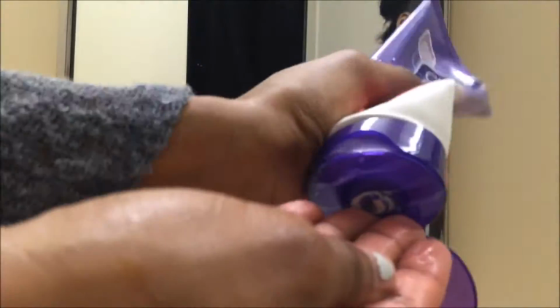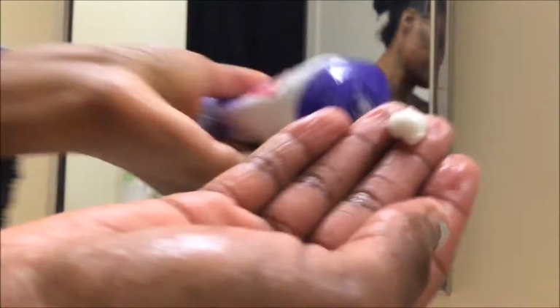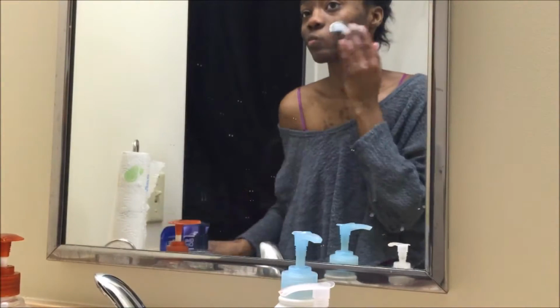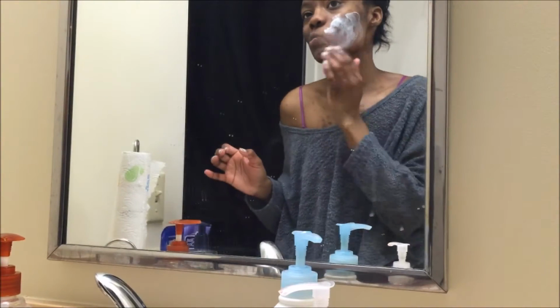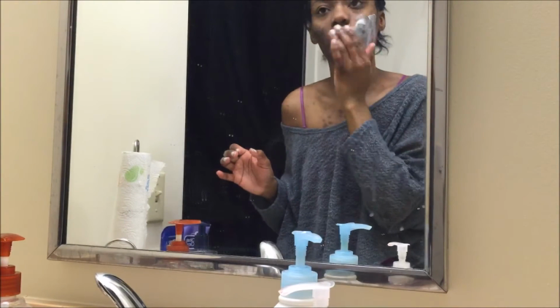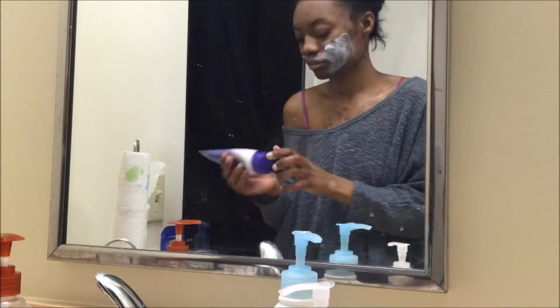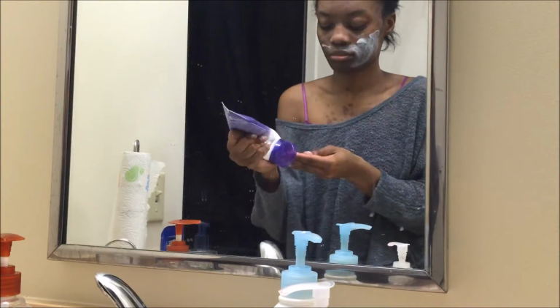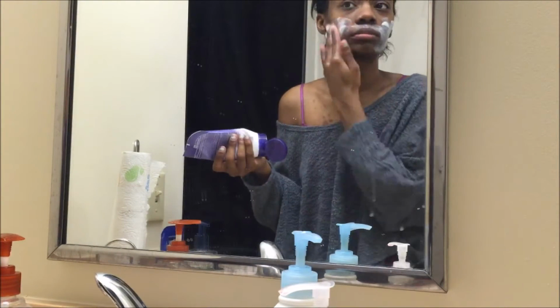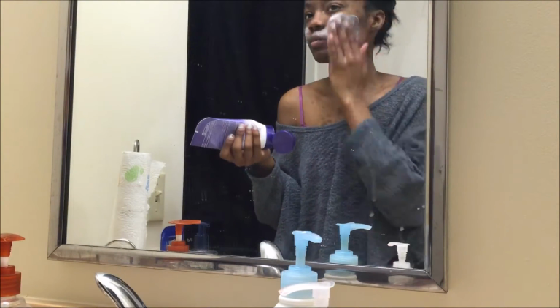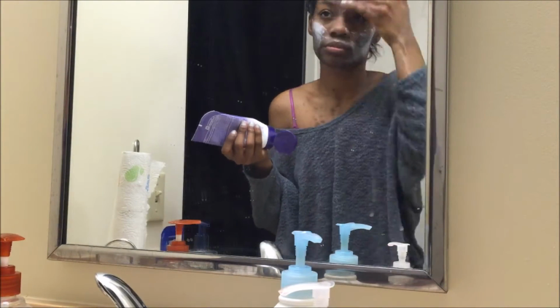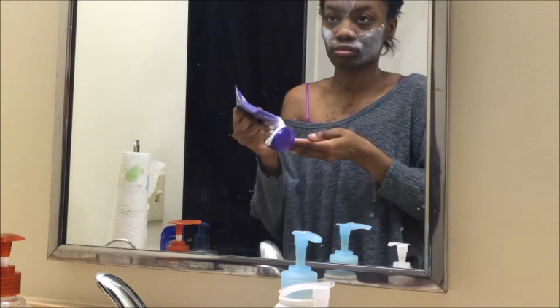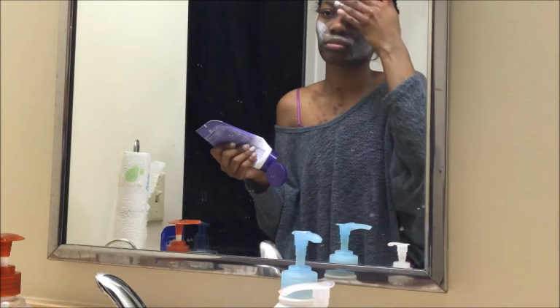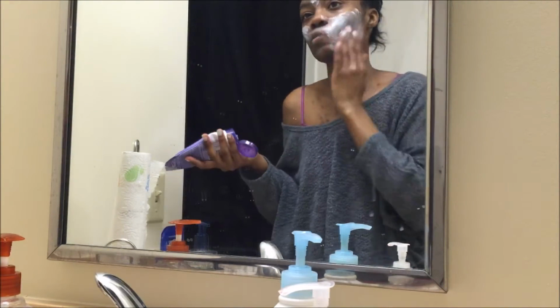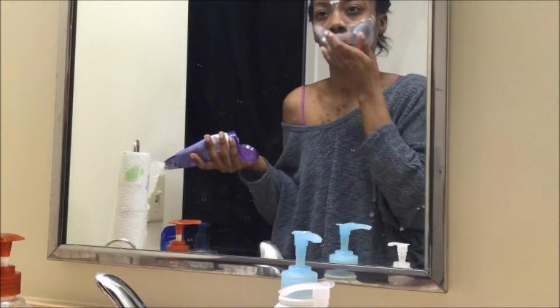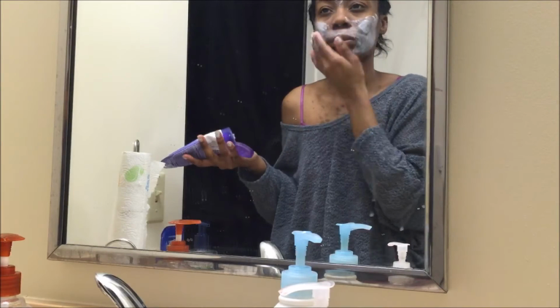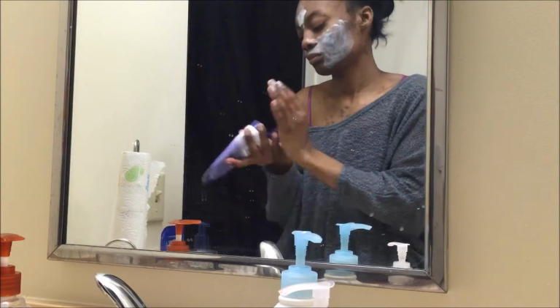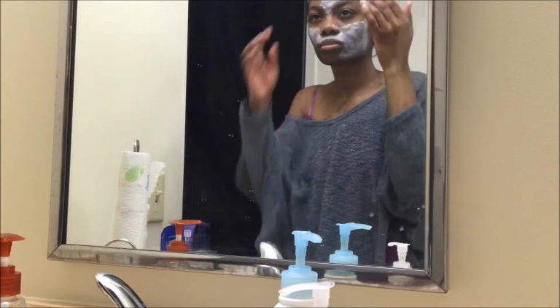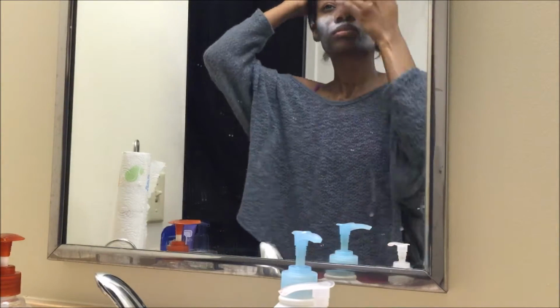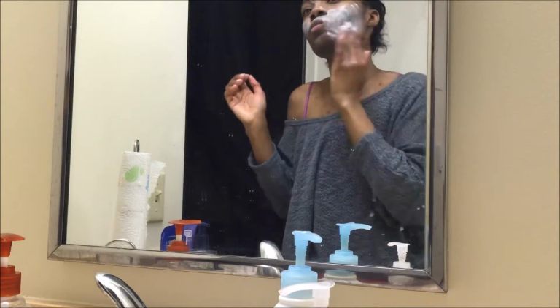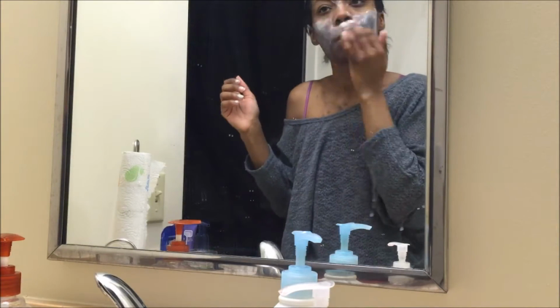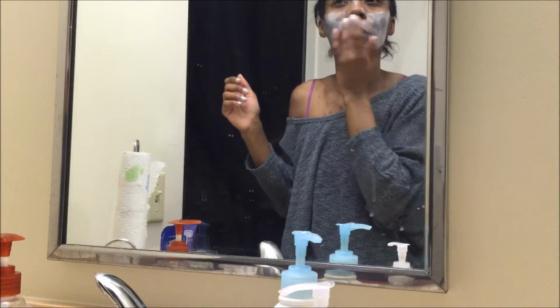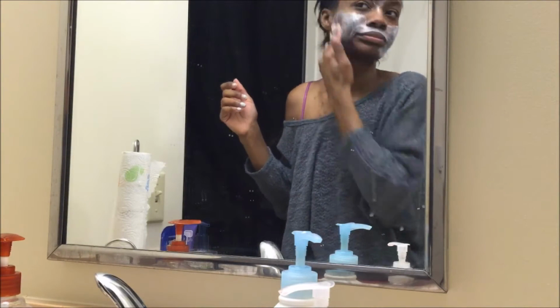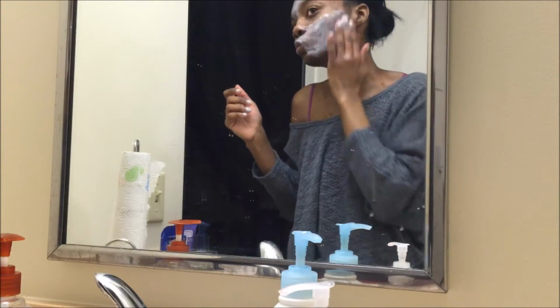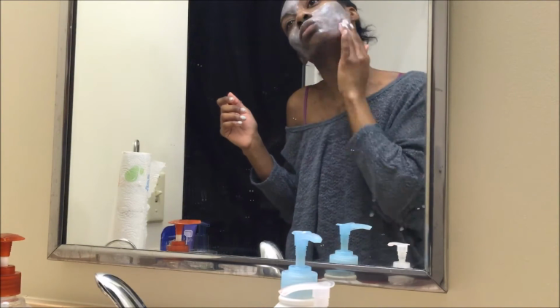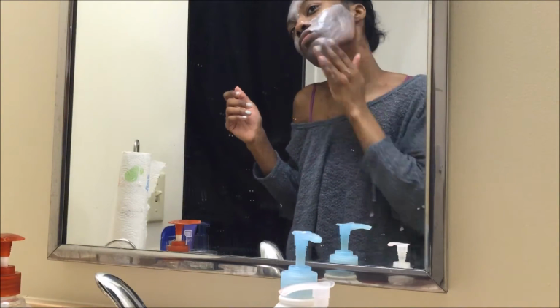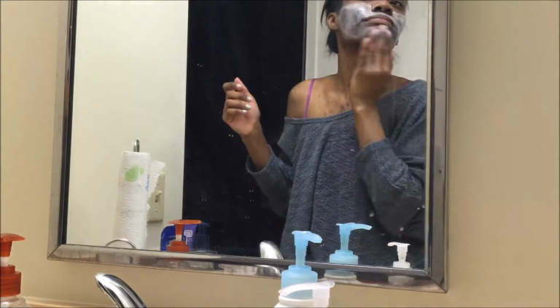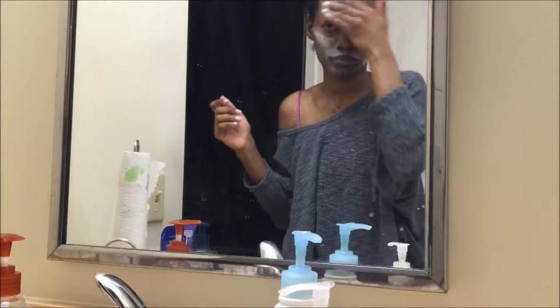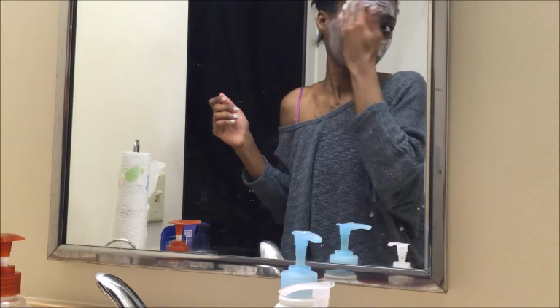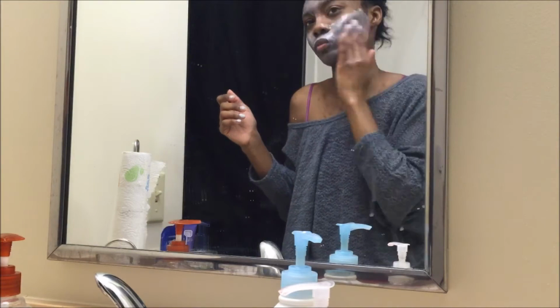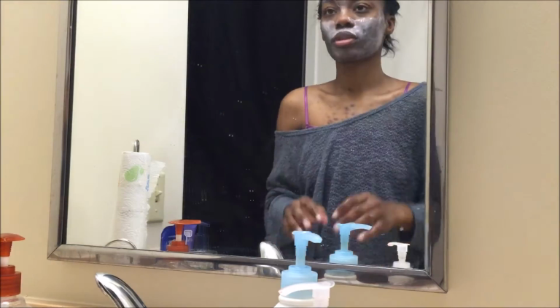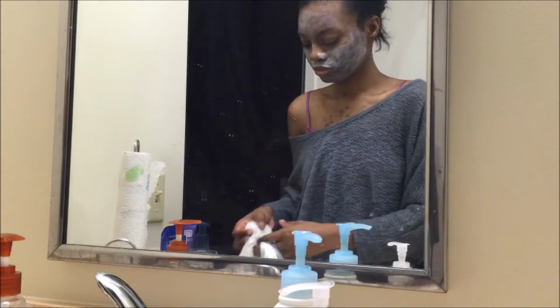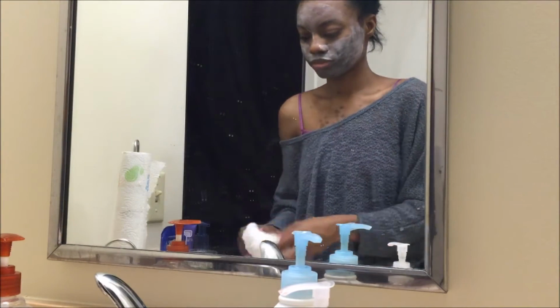Next, I'll go in with my acne scrub or mask — whatever this is. Sometimes I just use it on my problem areas, which is usually on my chin.